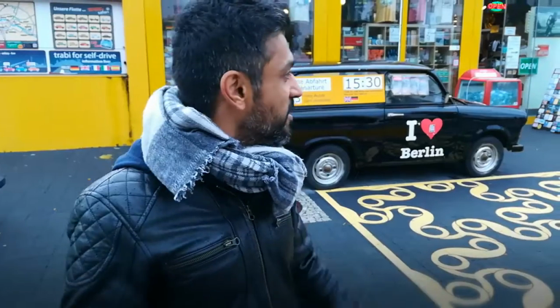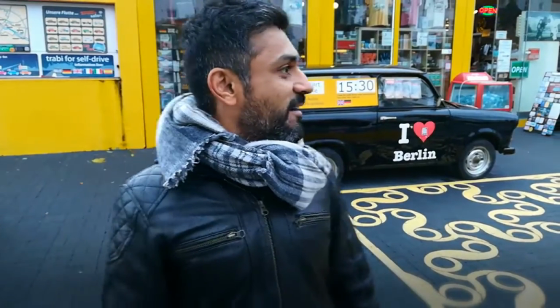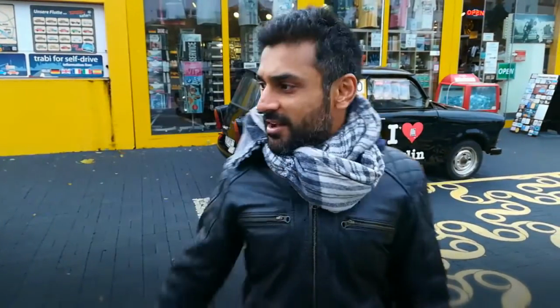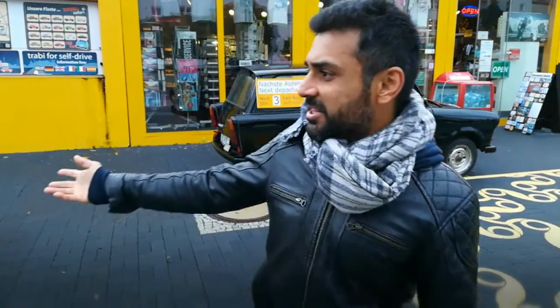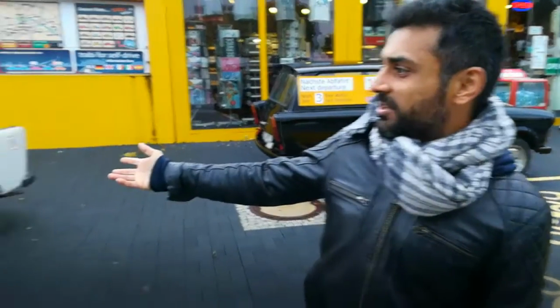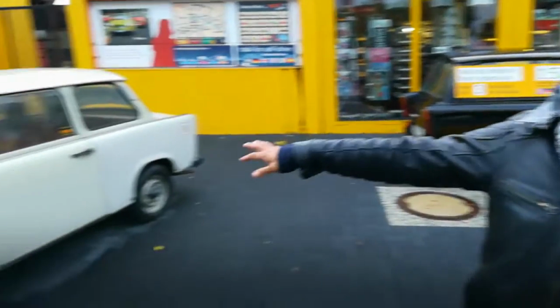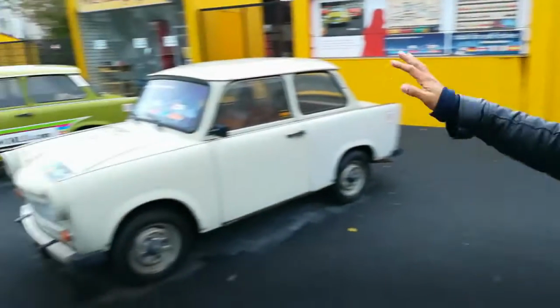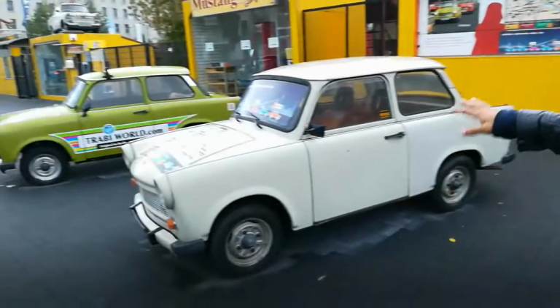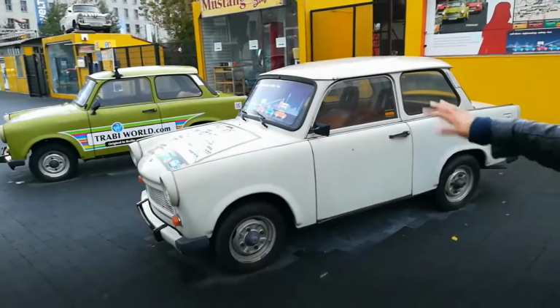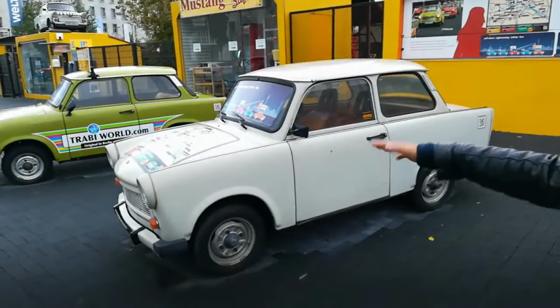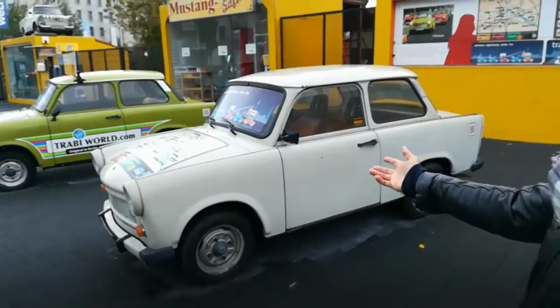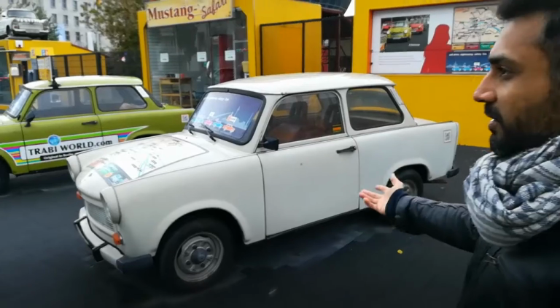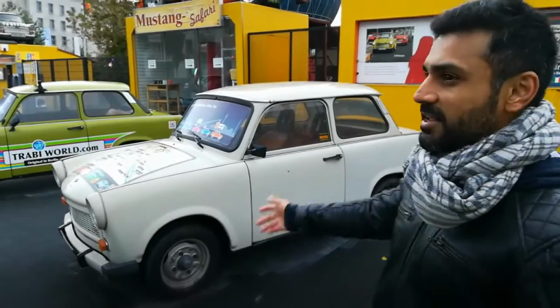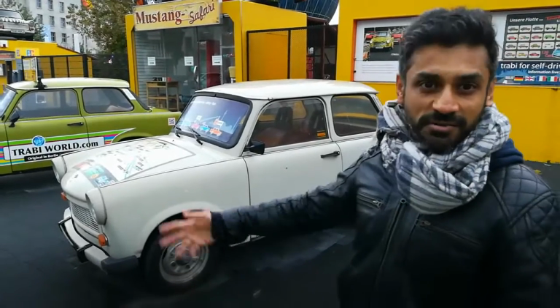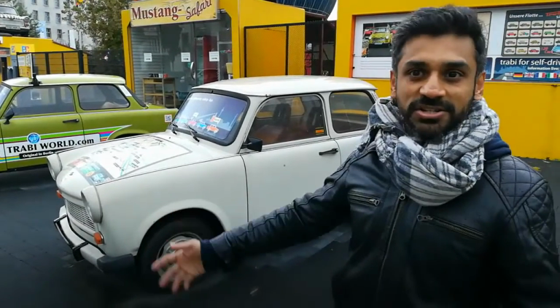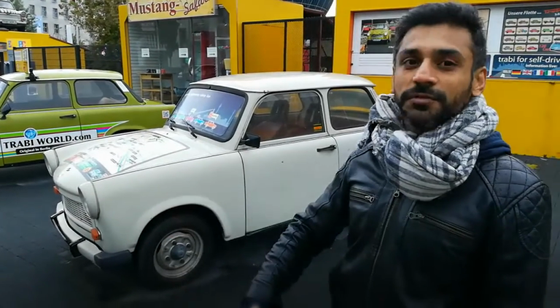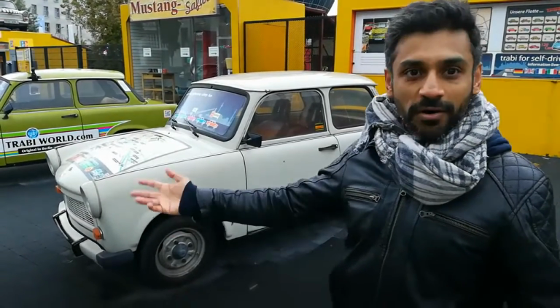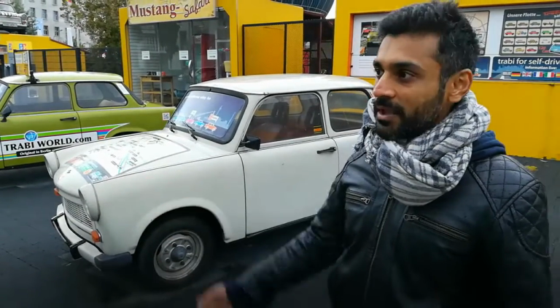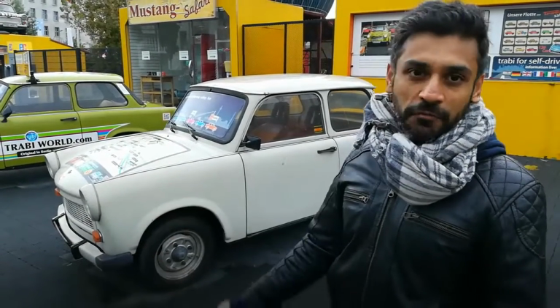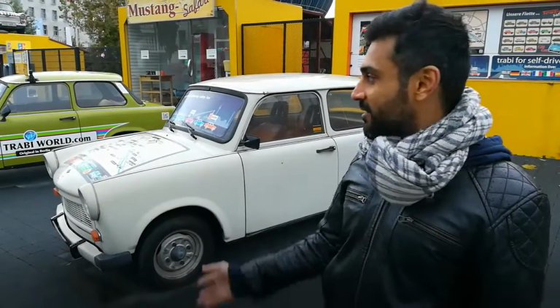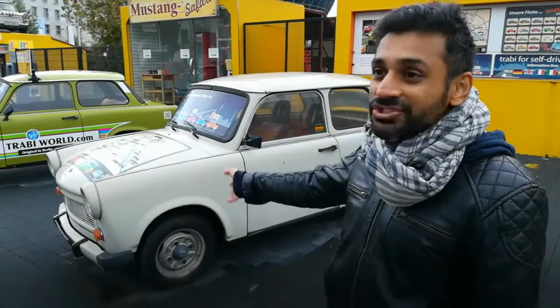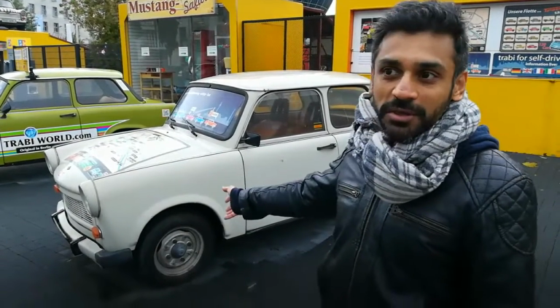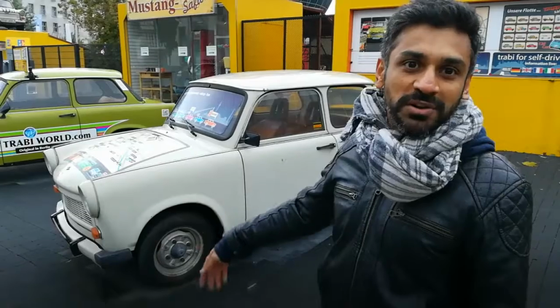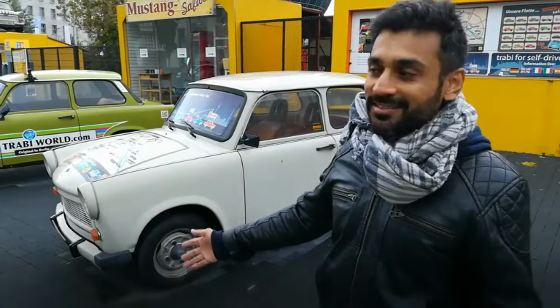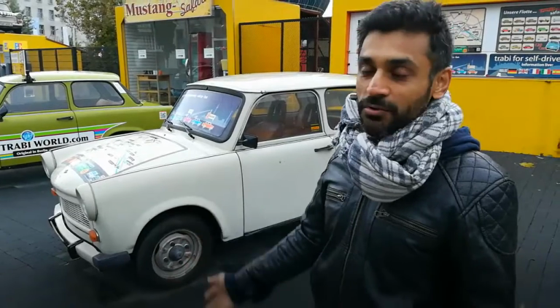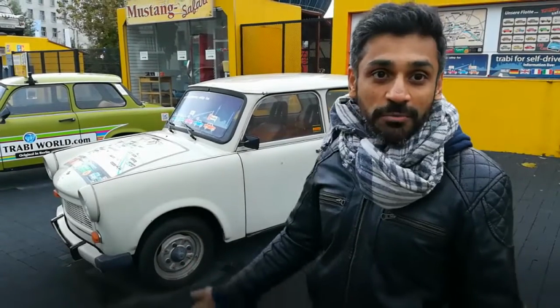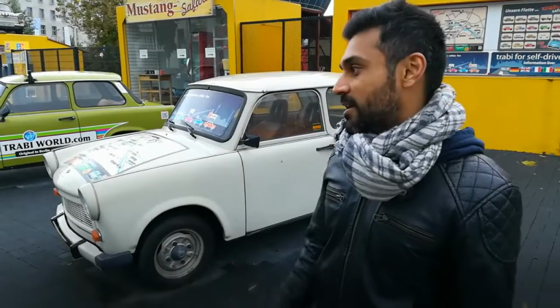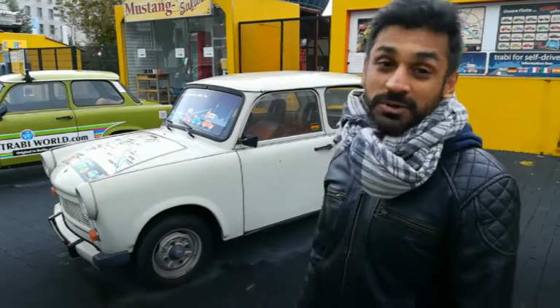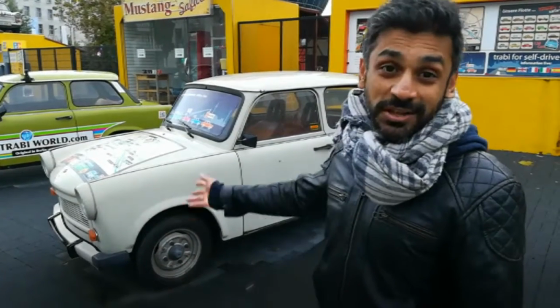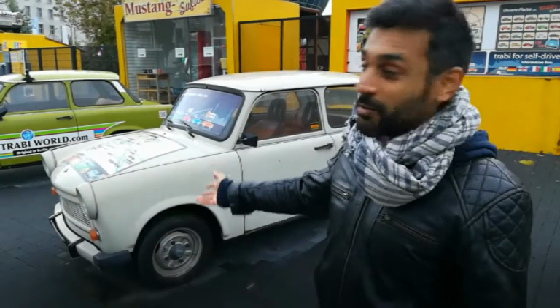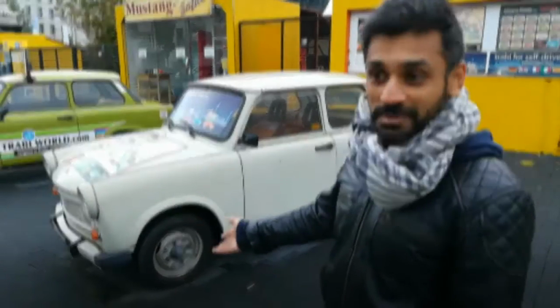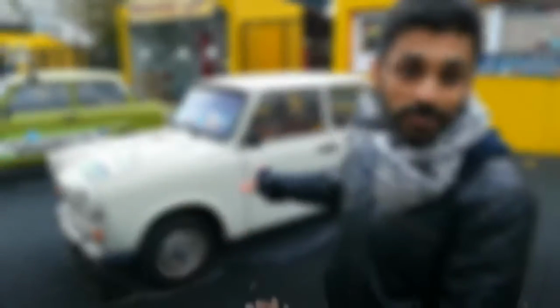Another interesting thing about the Trabant is that the car is actually made of fiberglass and not metal, so they never rust and they last for a really long time. Unfortunately the engines that were used were quite poor, which is why they don't move anymore — but they're pretty cute to look at.